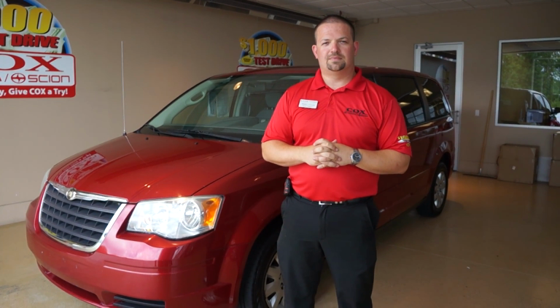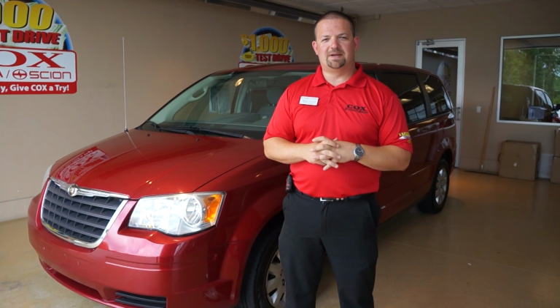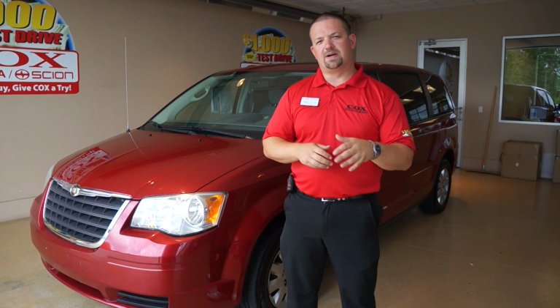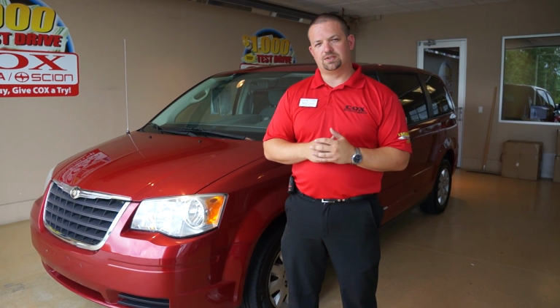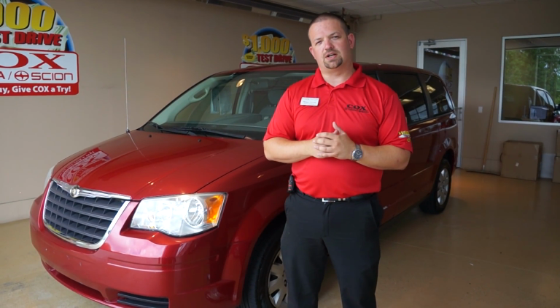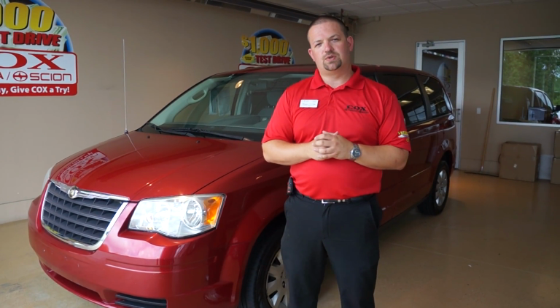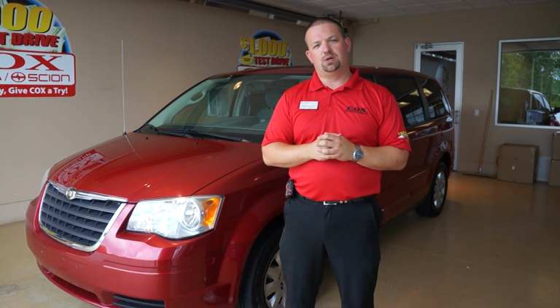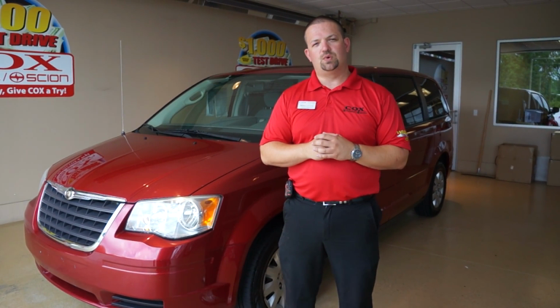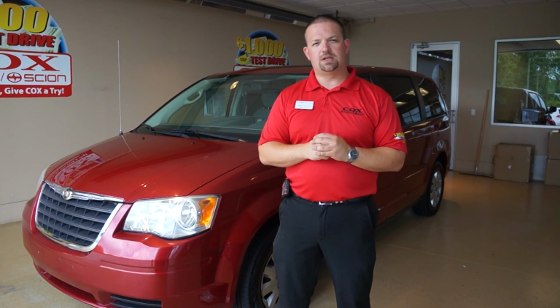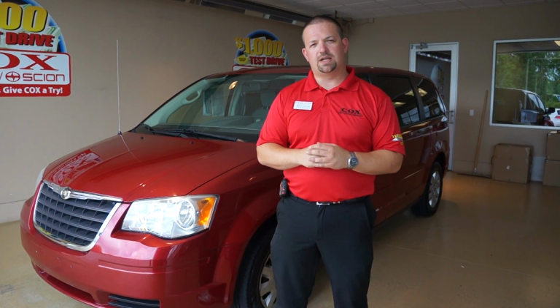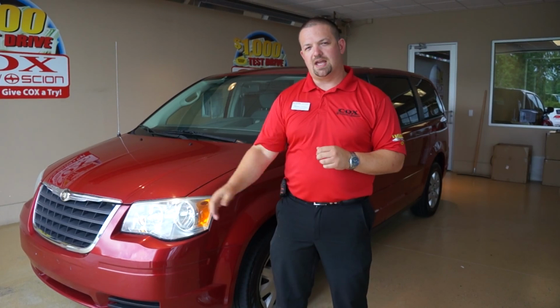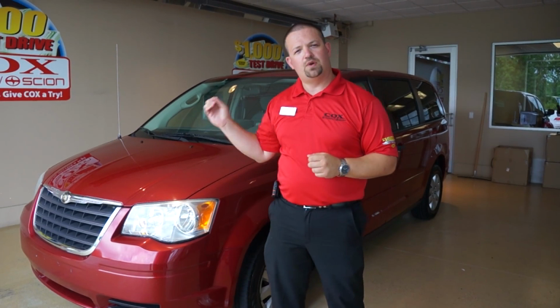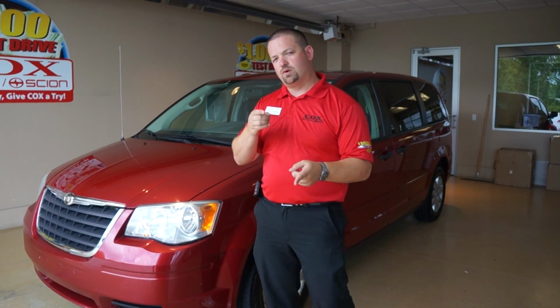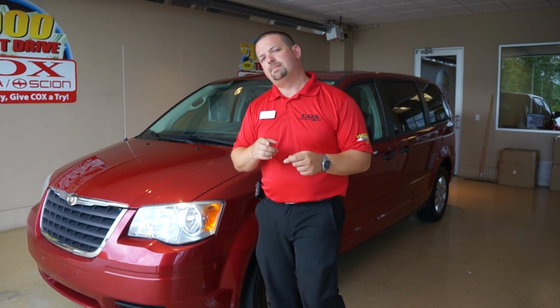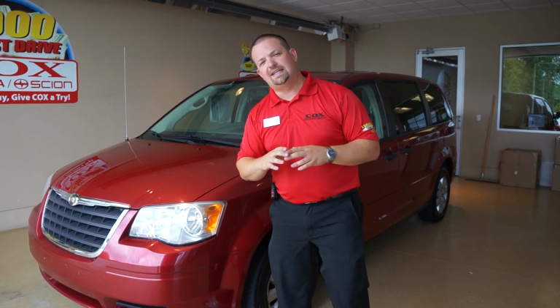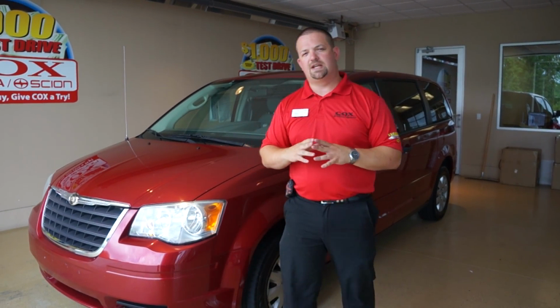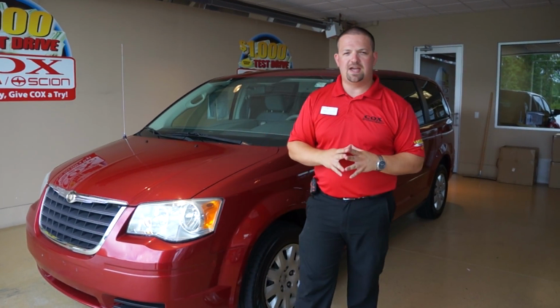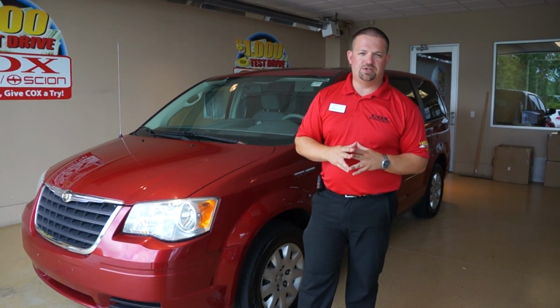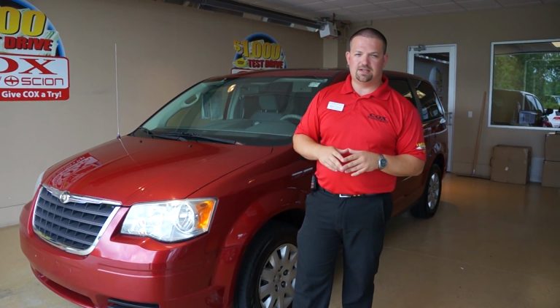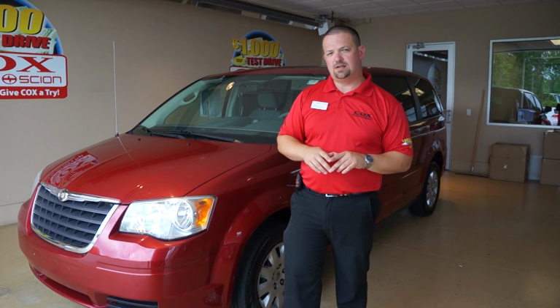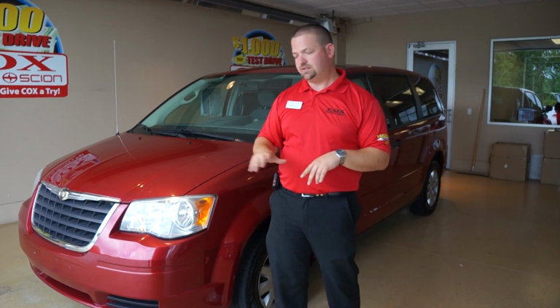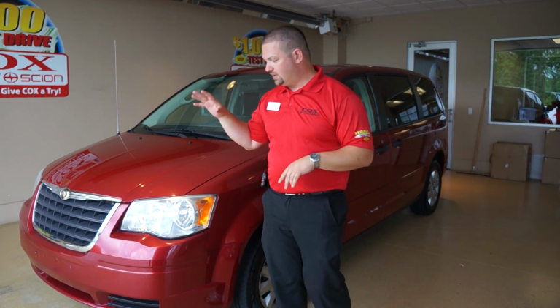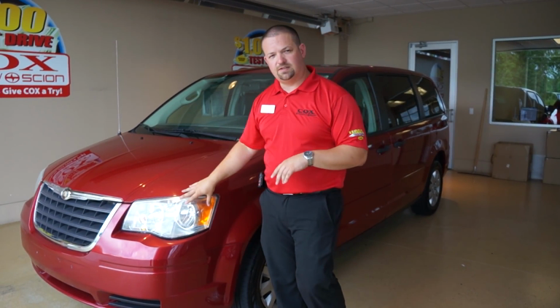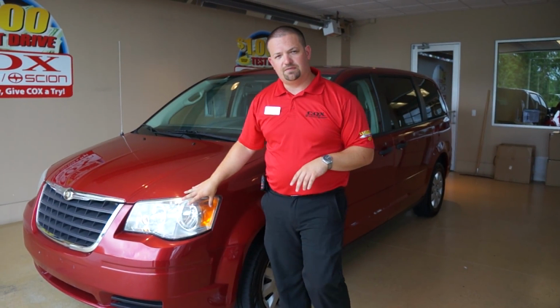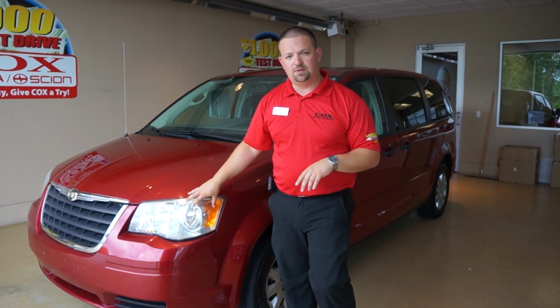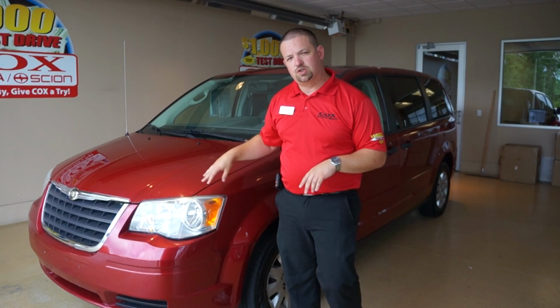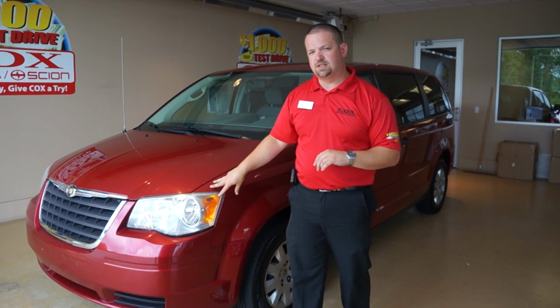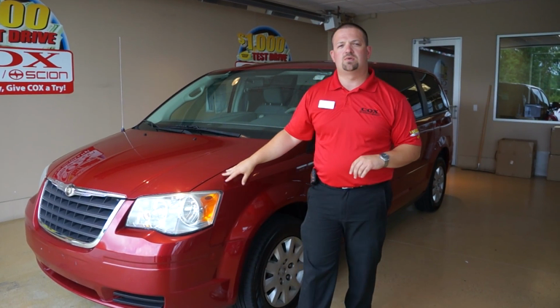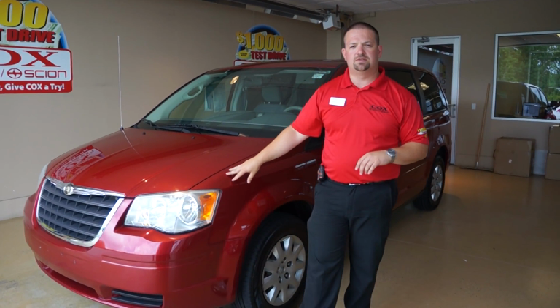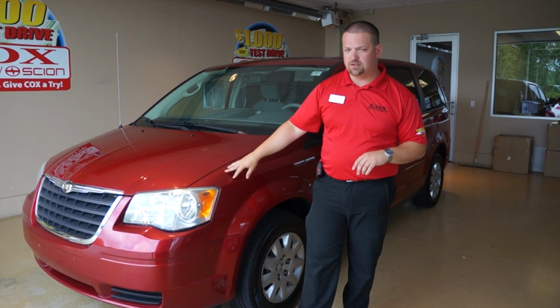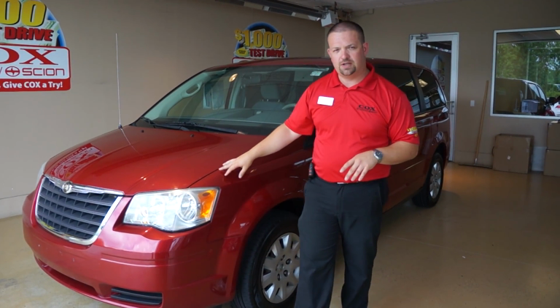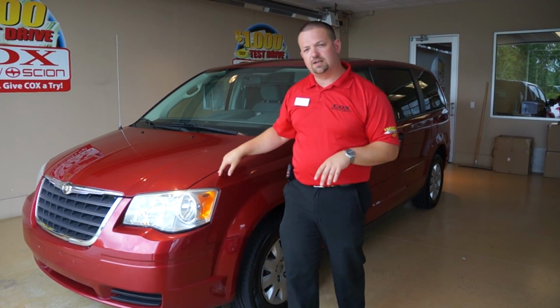Hey, my name is Michael Tilson here at Cox Toyota Burlington, North Carolina. If you have a growing family and need a van under $10,000, this is the van for you. This is a 2008 Chrysler Town & Country LX.